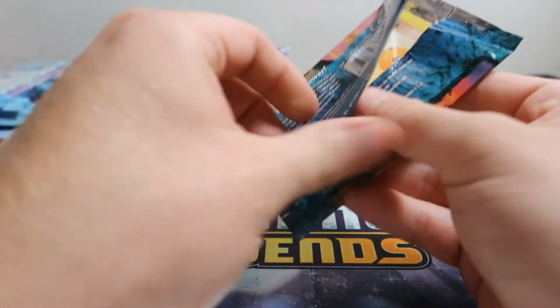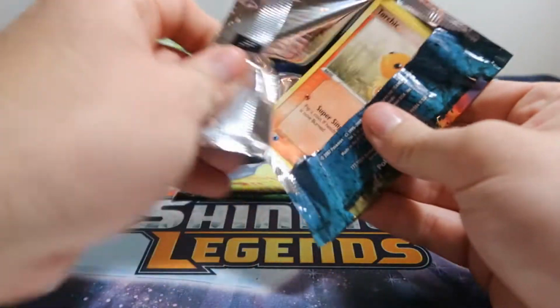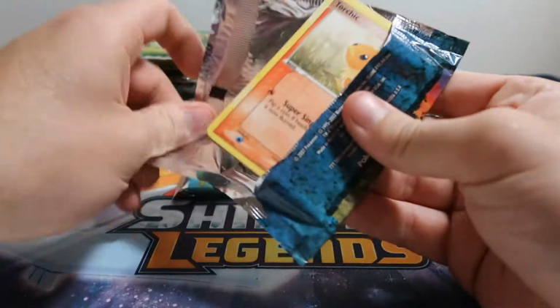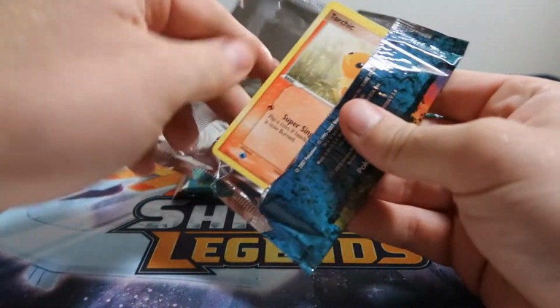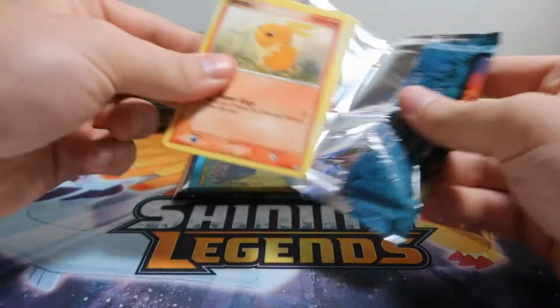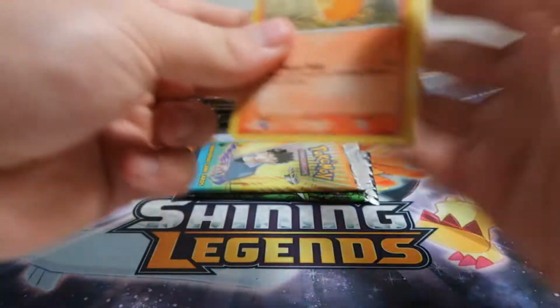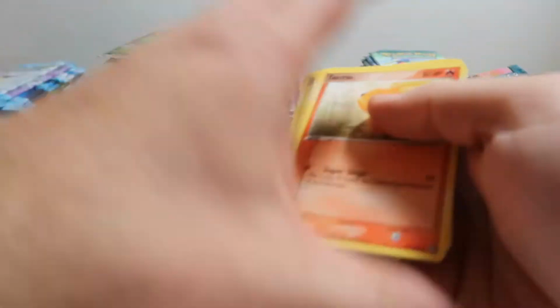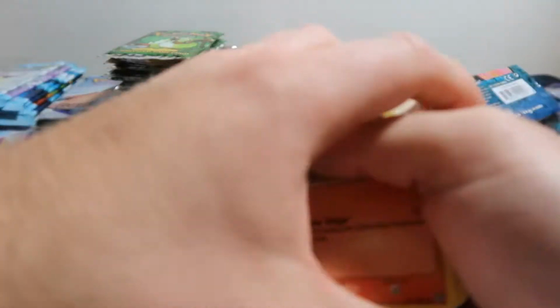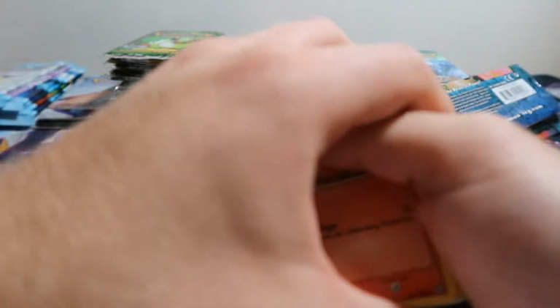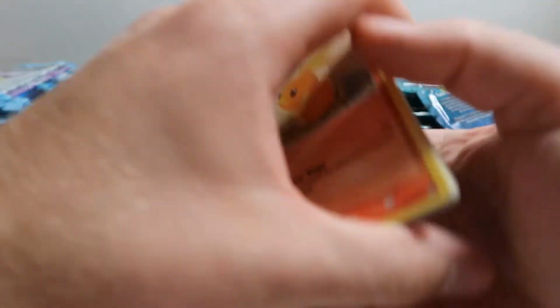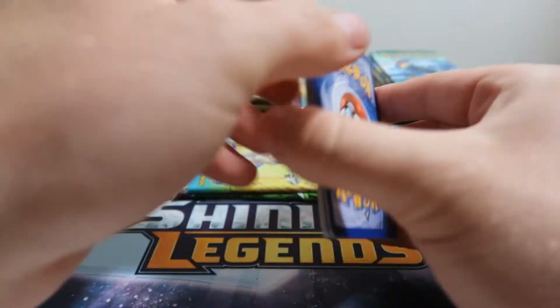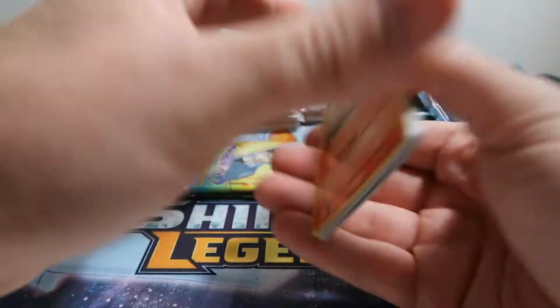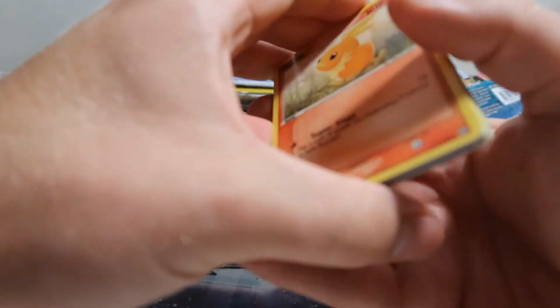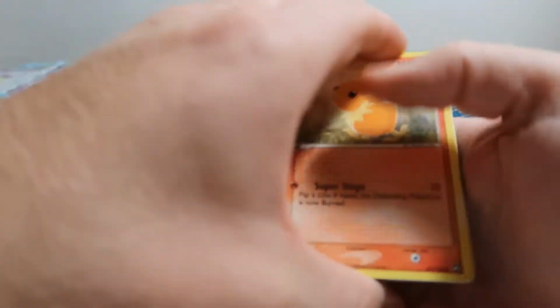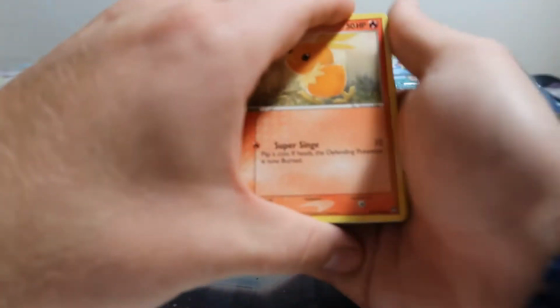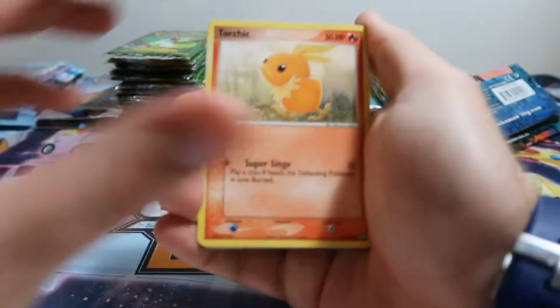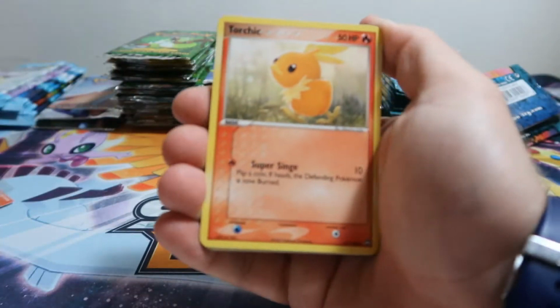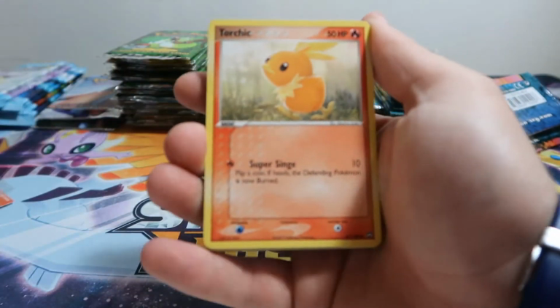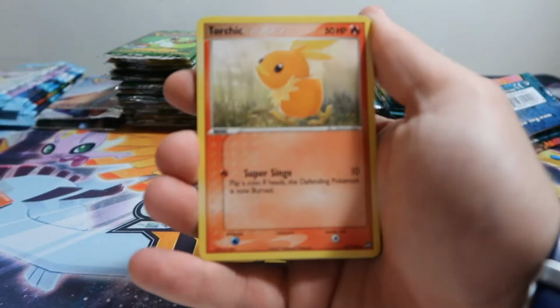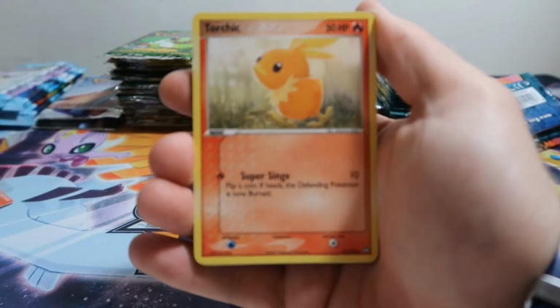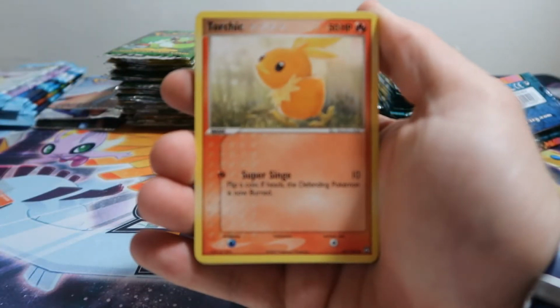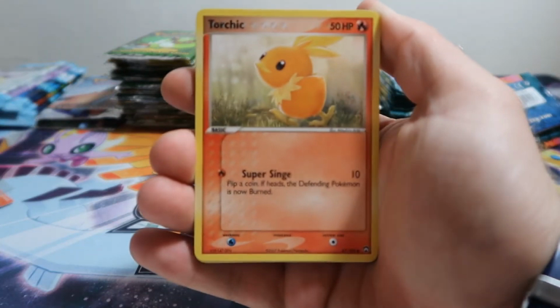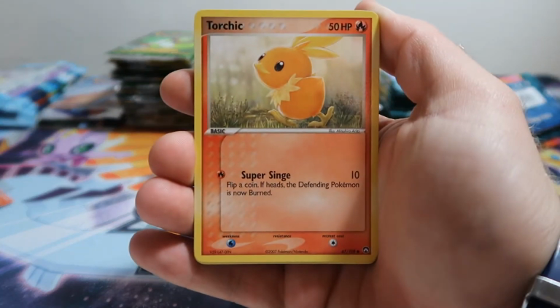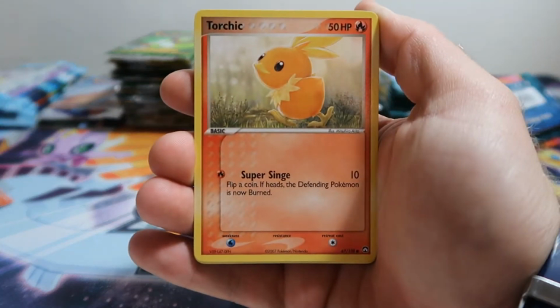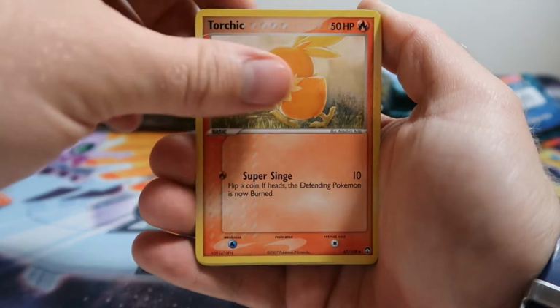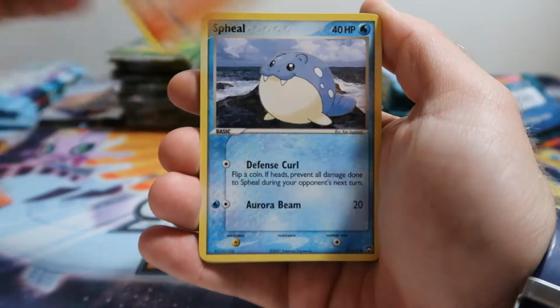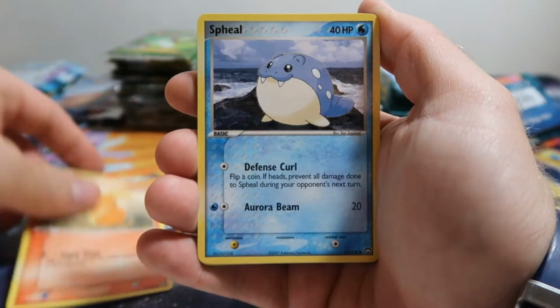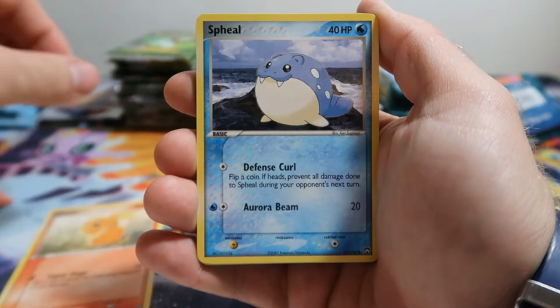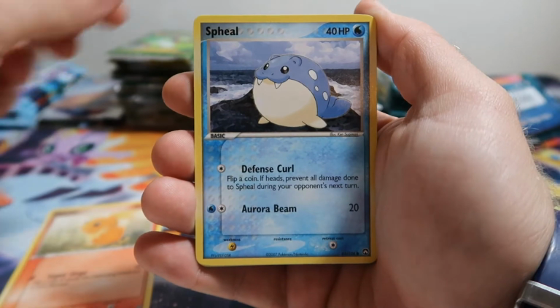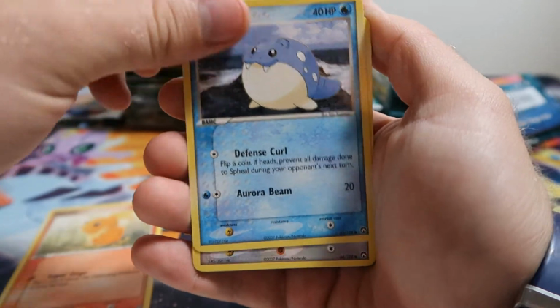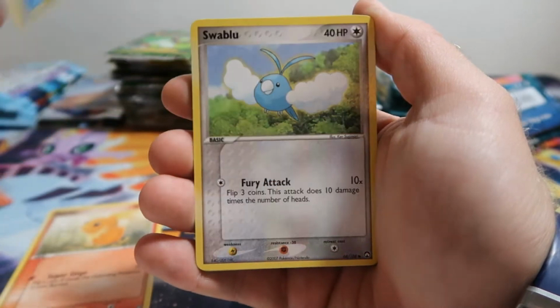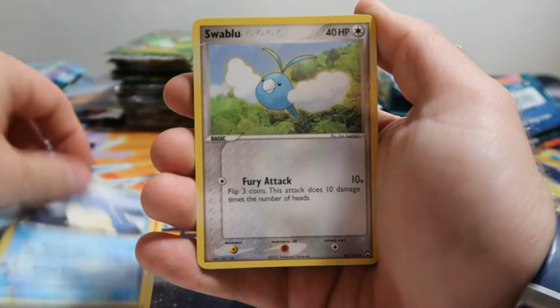So far we're pretty happy with the pulls because these are recovered packs, and we did weigh a lot of packs back in the day, so I'm not 100% sure if any of these are weighed or not.